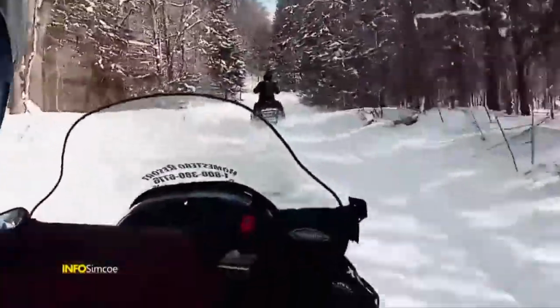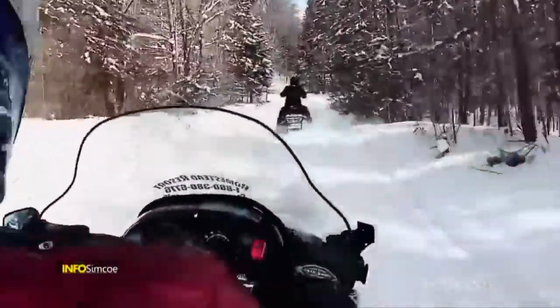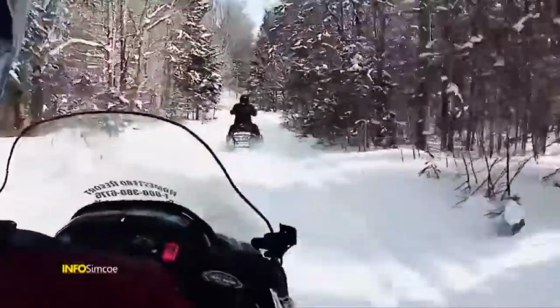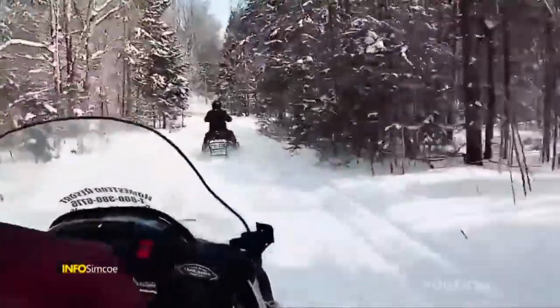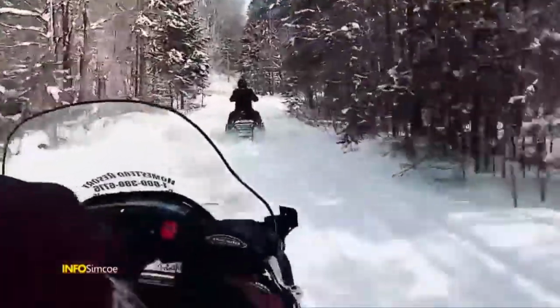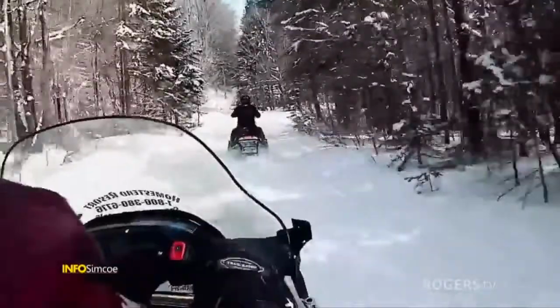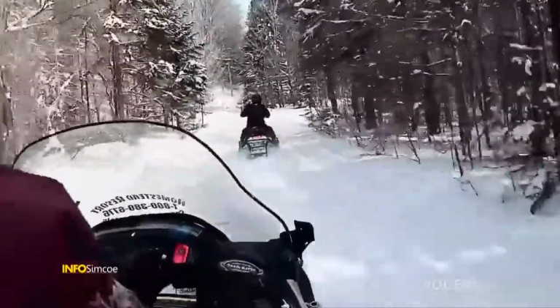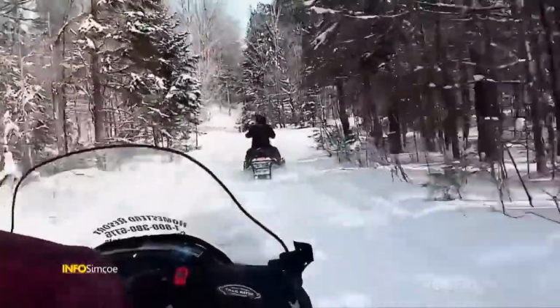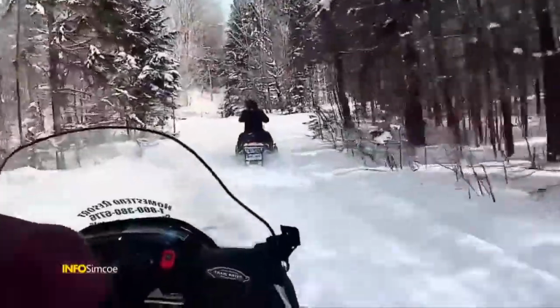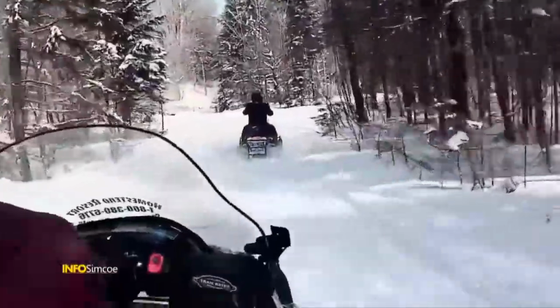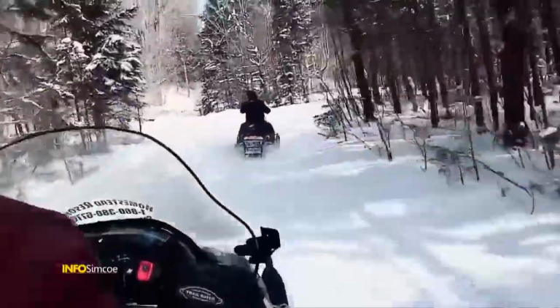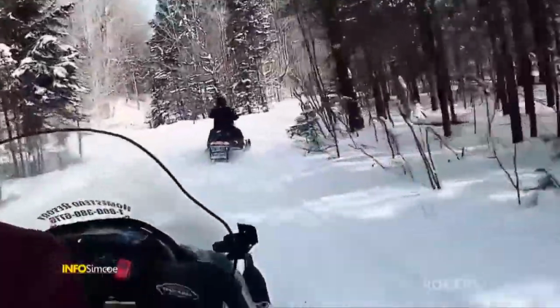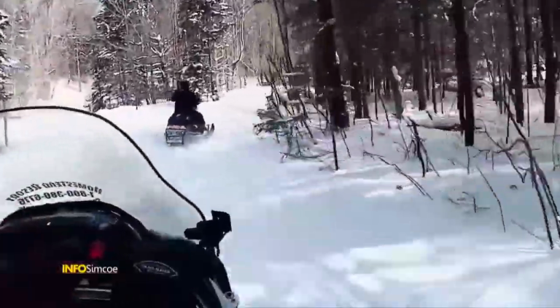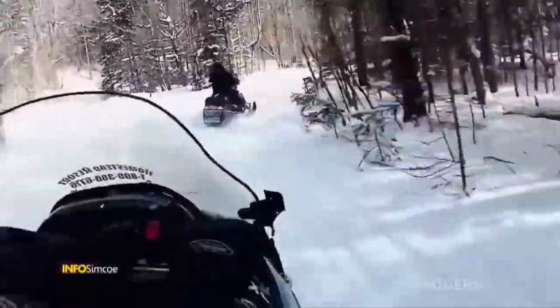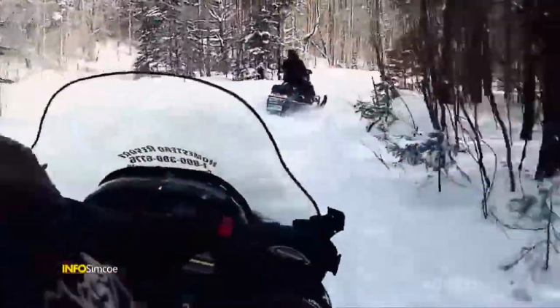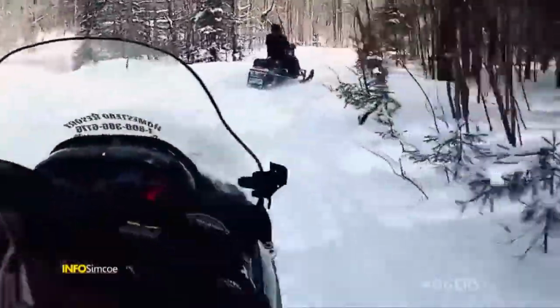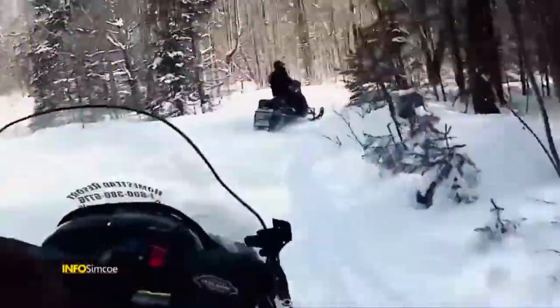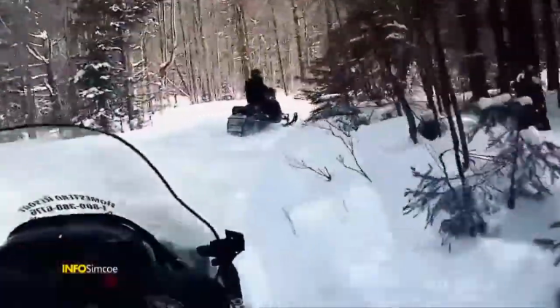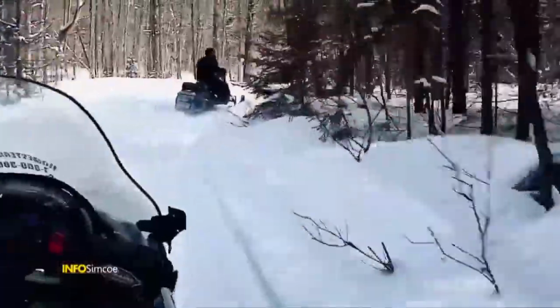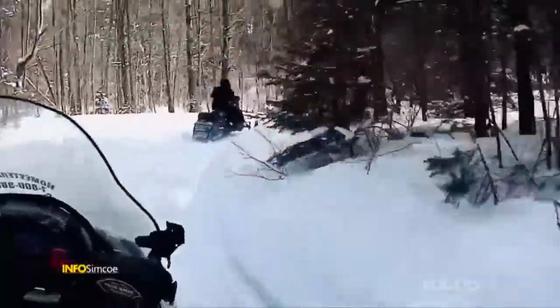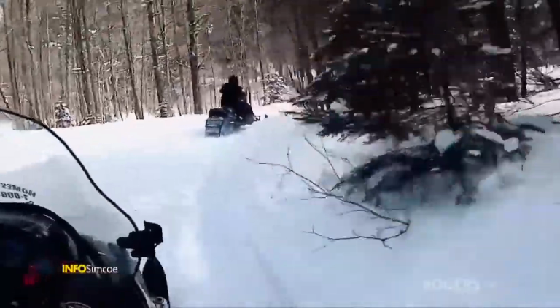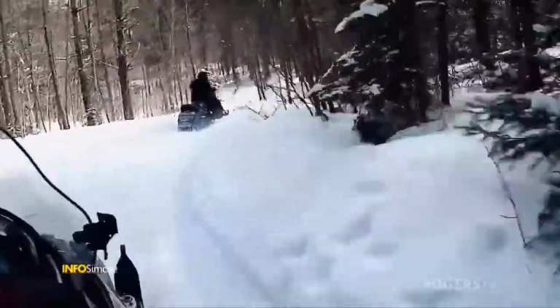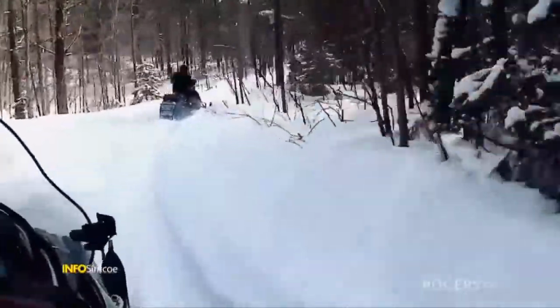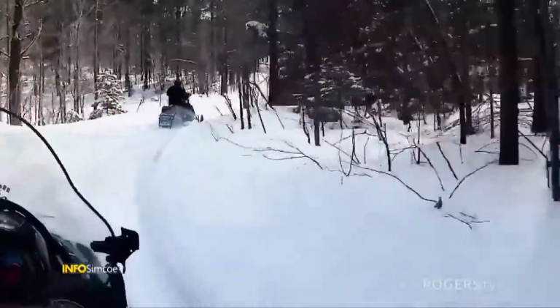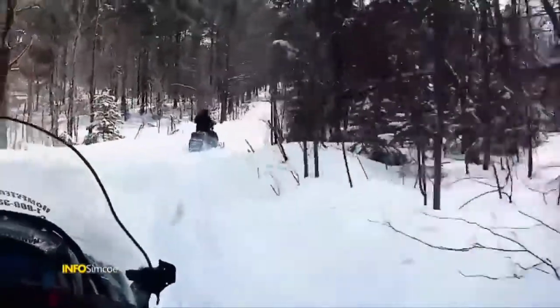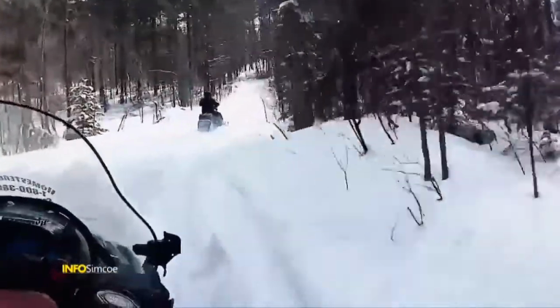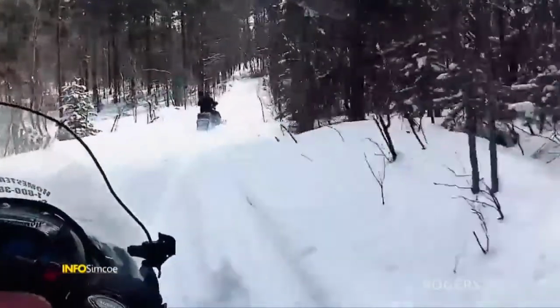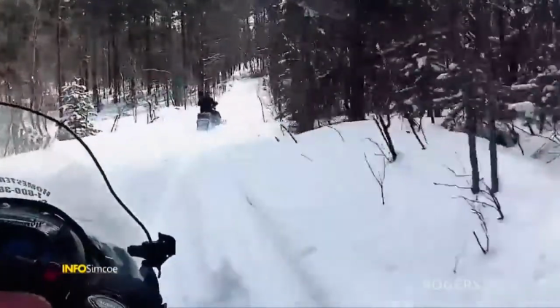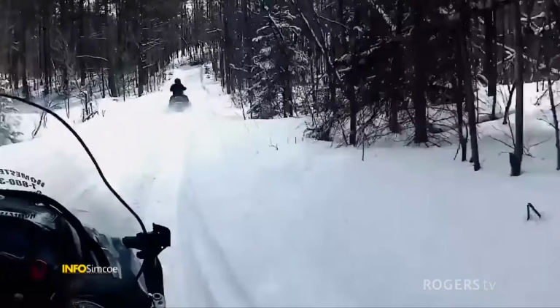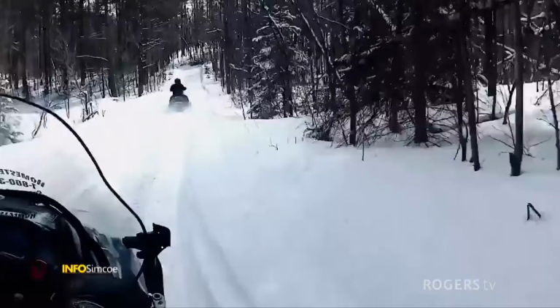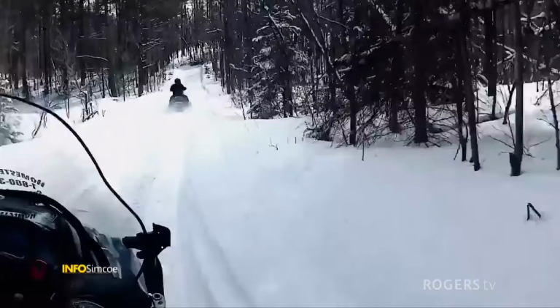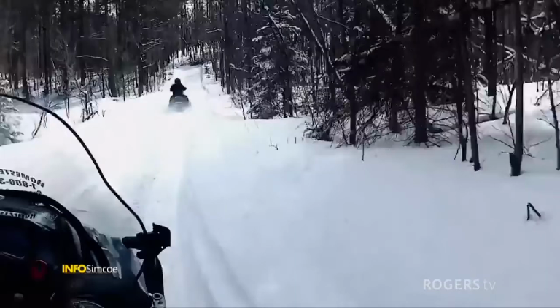I appreciate that people aren't driving like daredevils out there, because you're going to meet other riders or they're going to pass you, and things happen quickly on a vehicle like this.